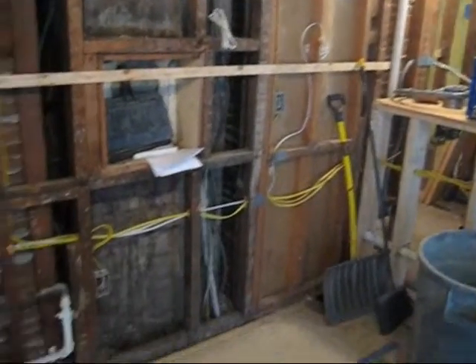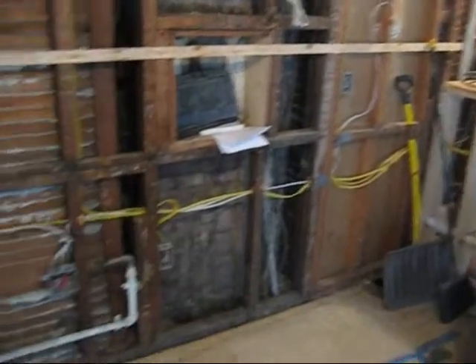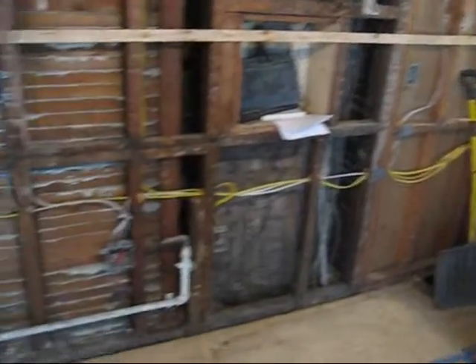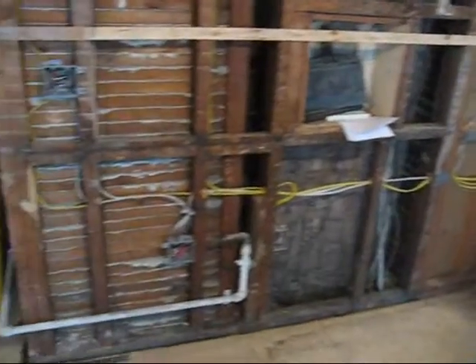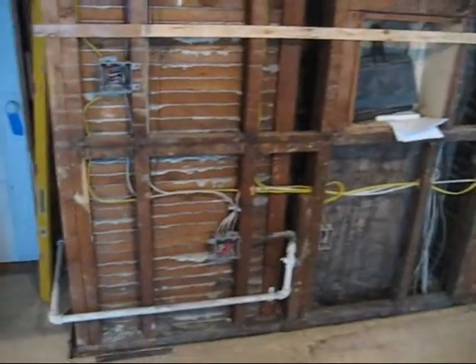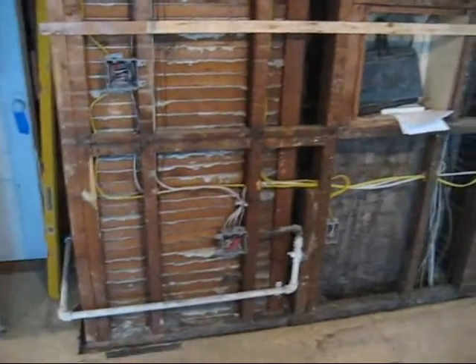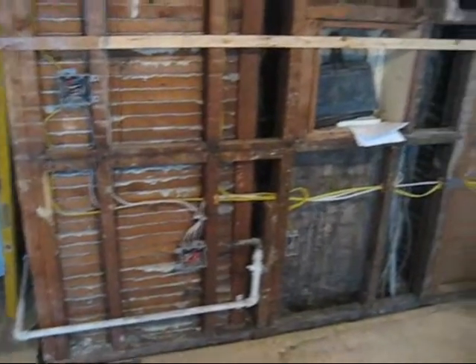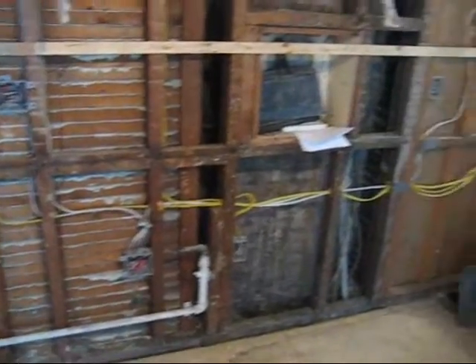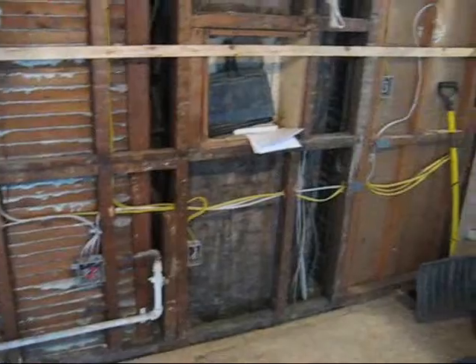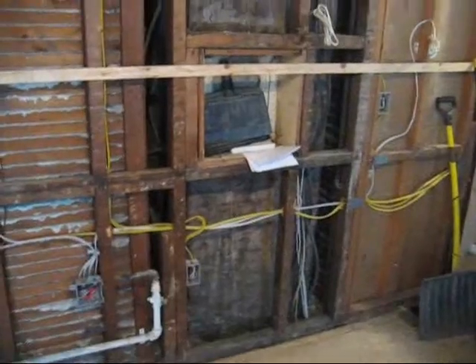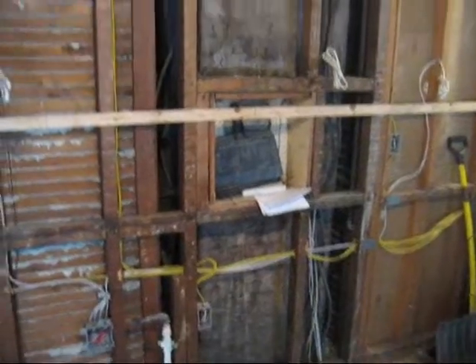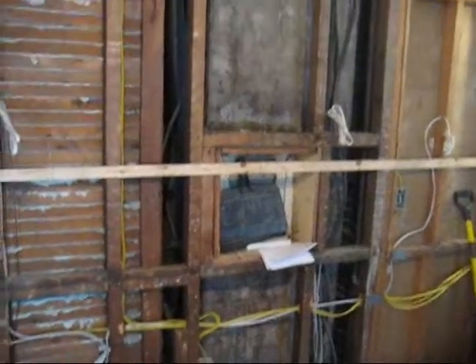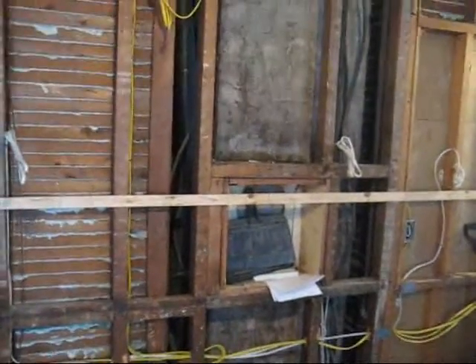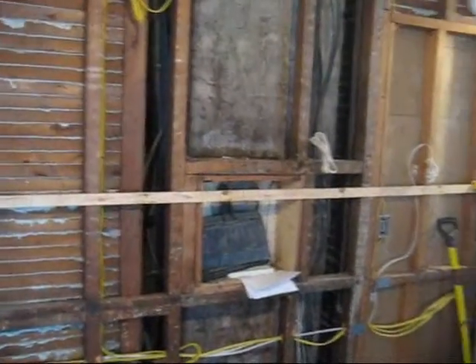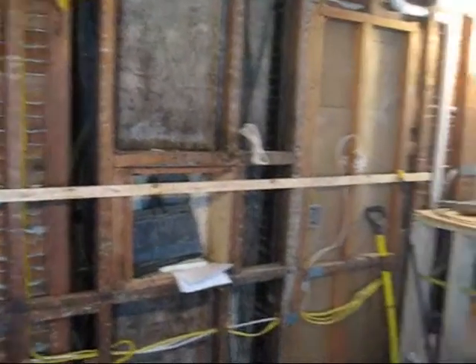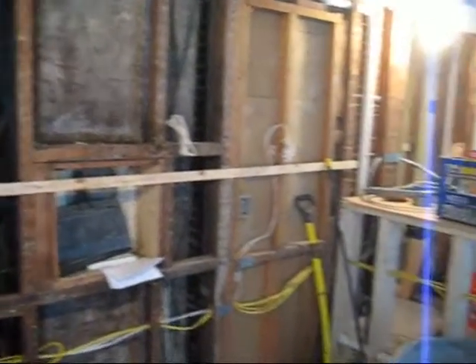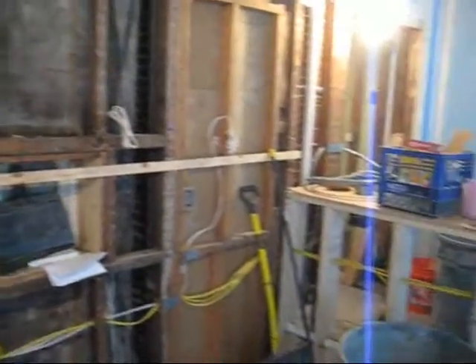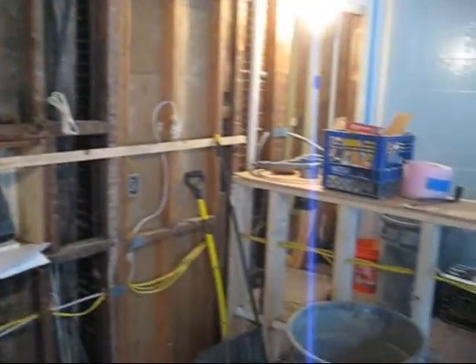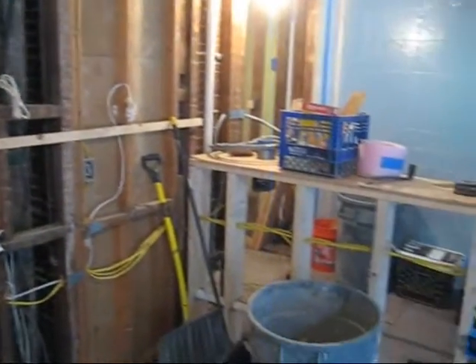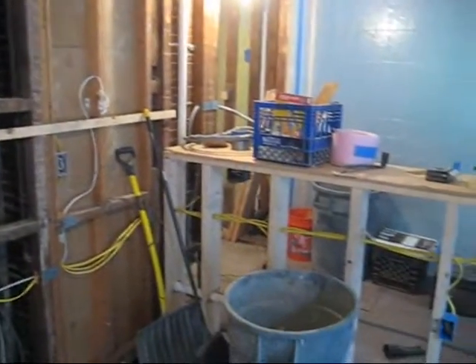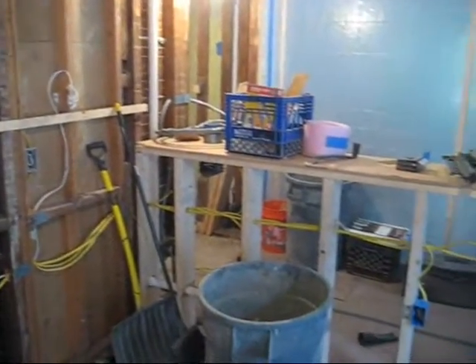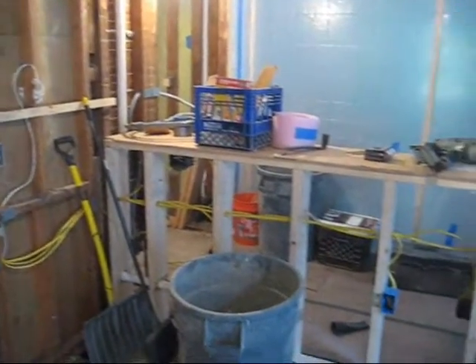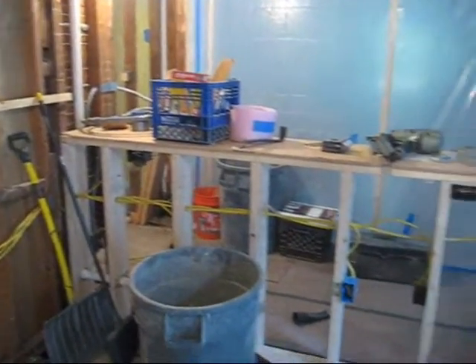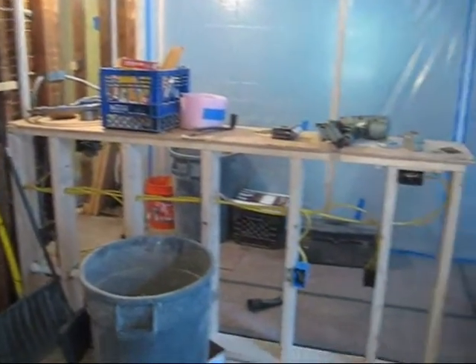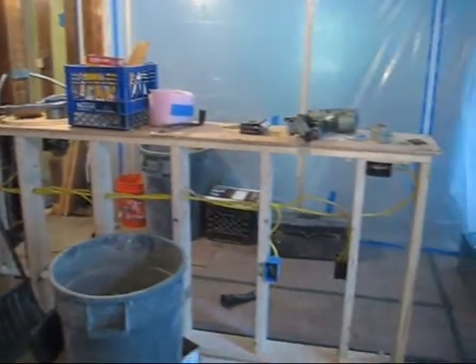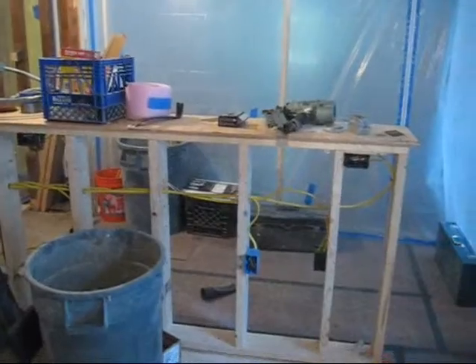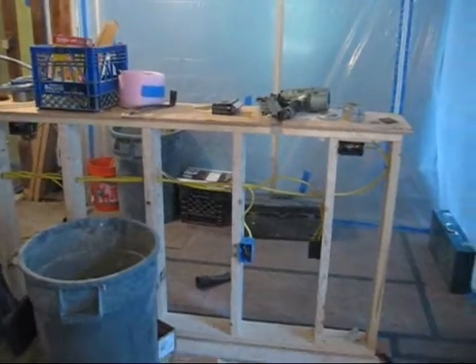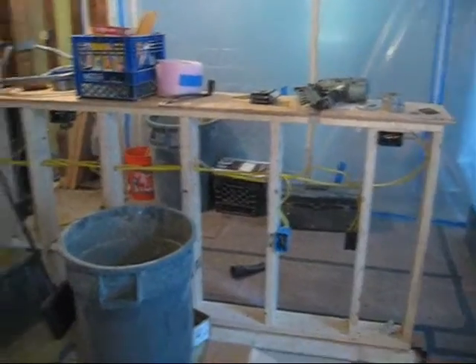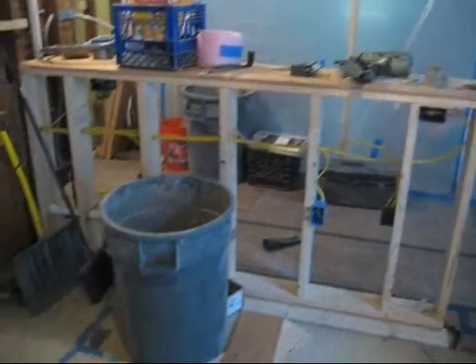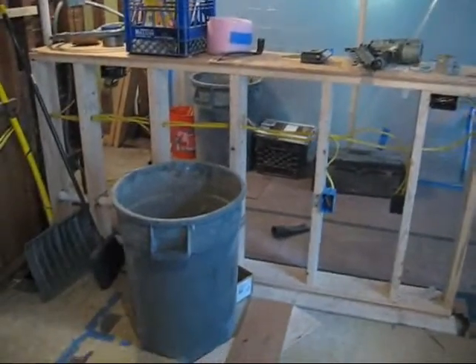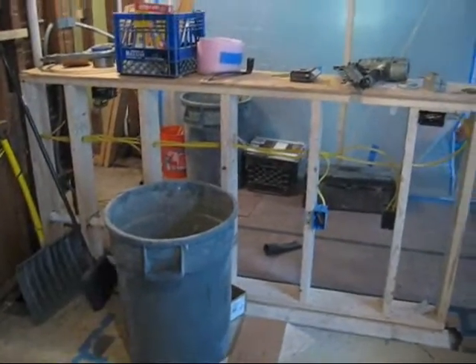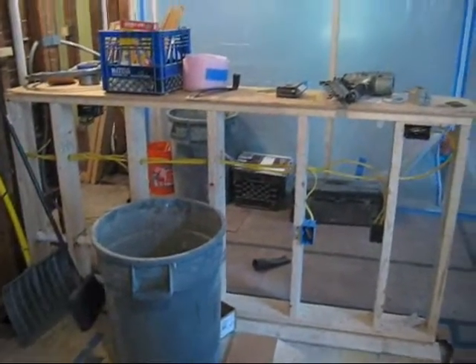Right here in the middle will be the stove and the microwave, and here is where our little island peninsula is. There will be a sink where that trash can is.